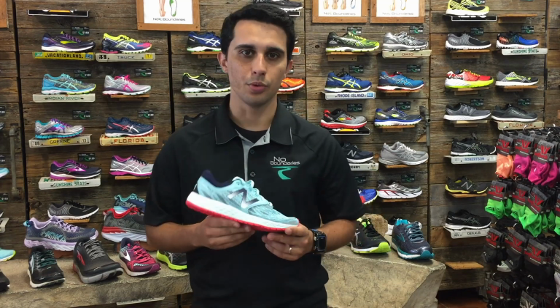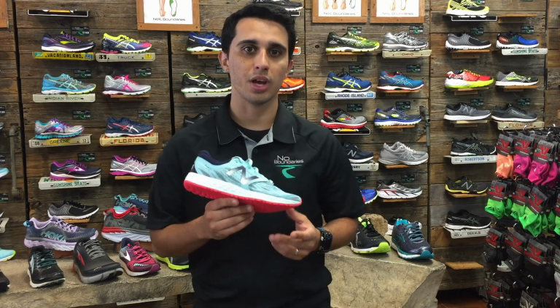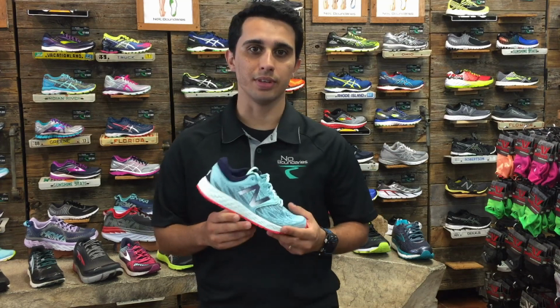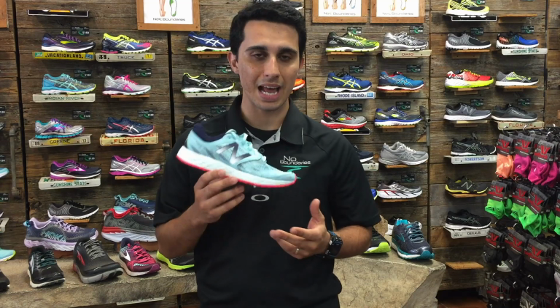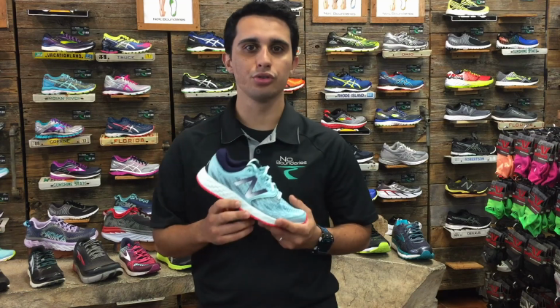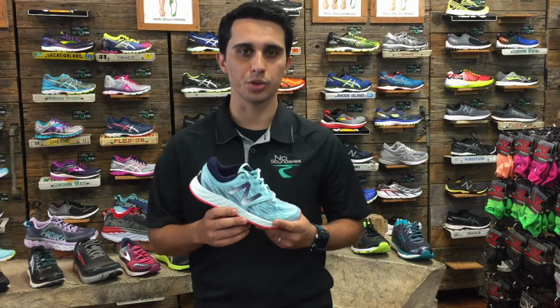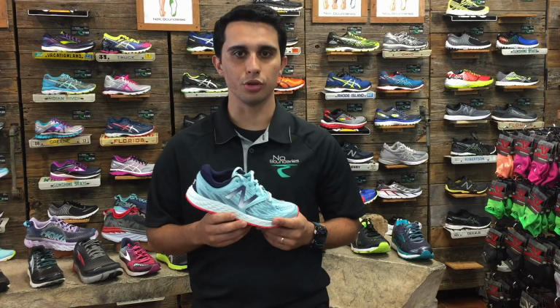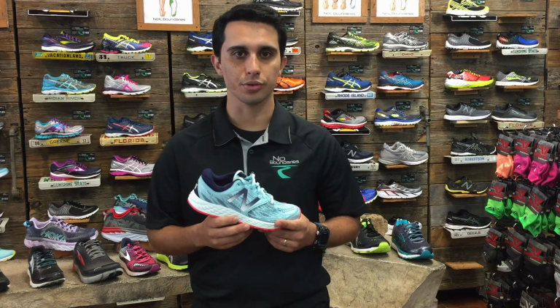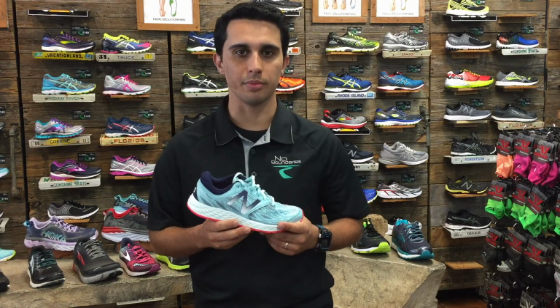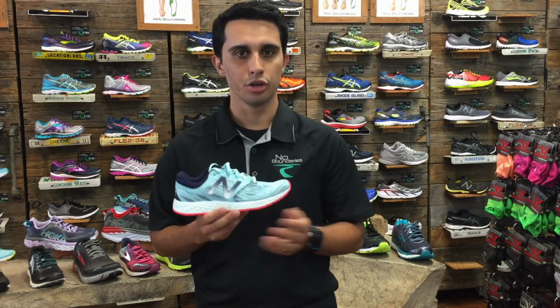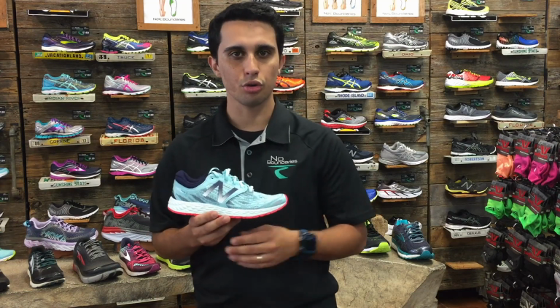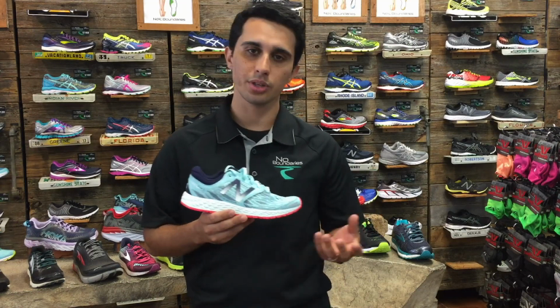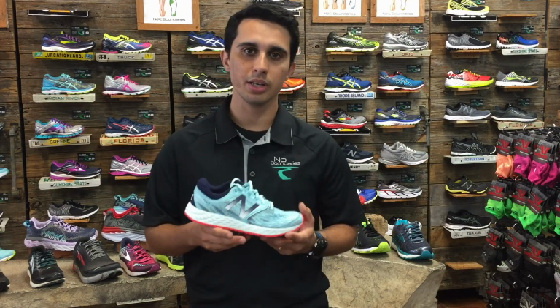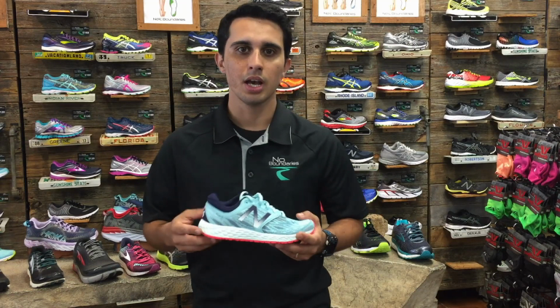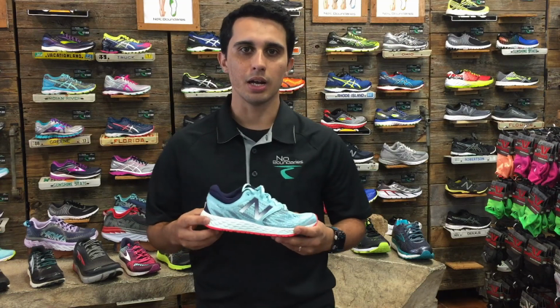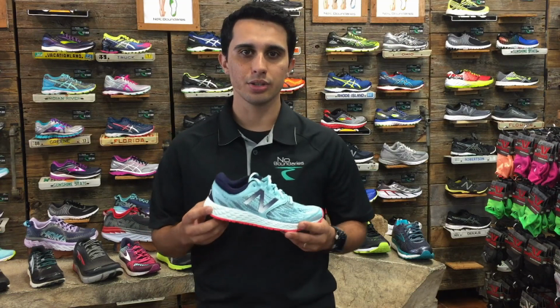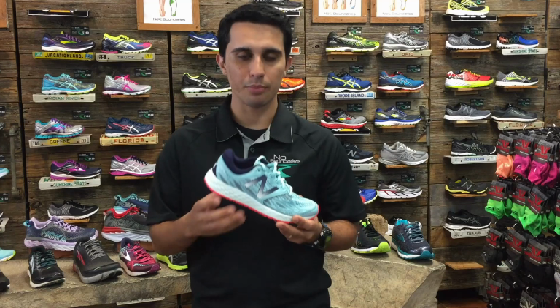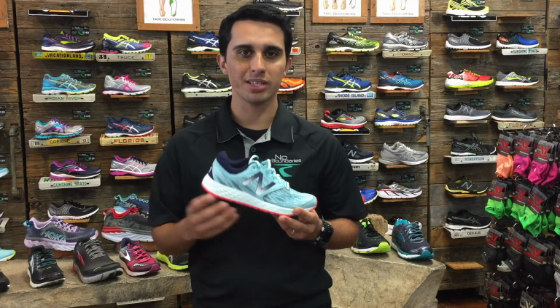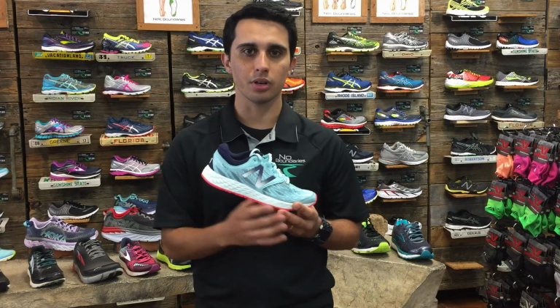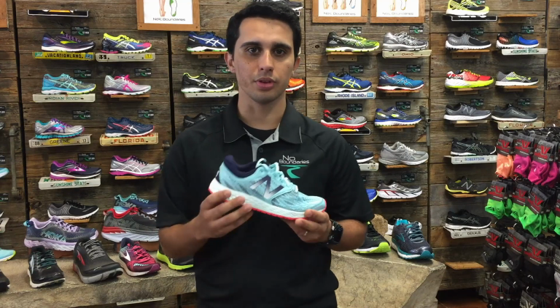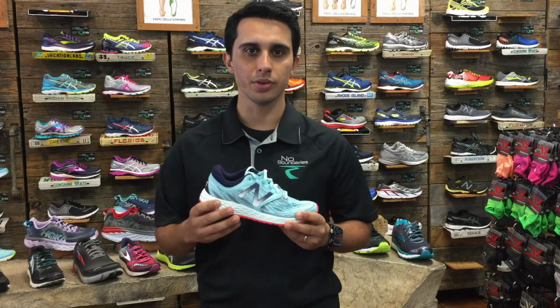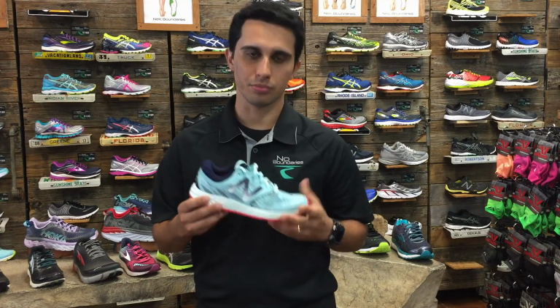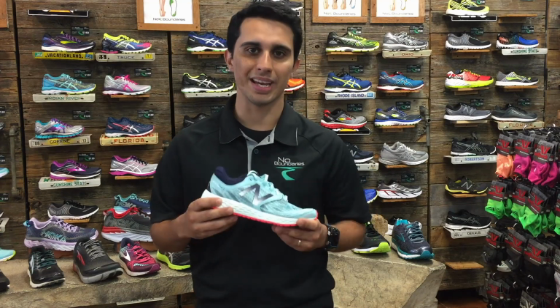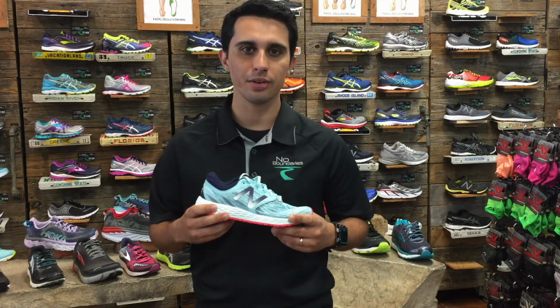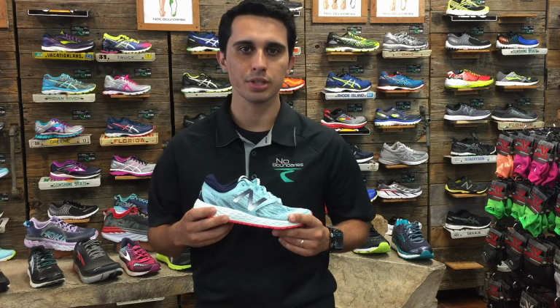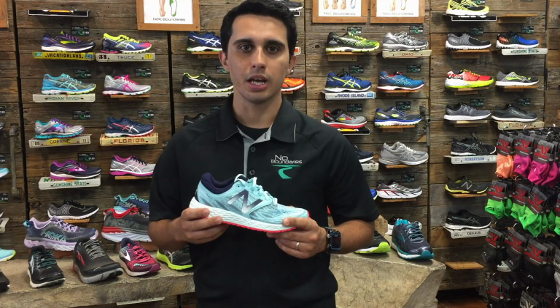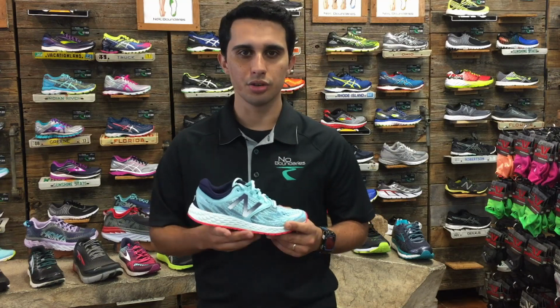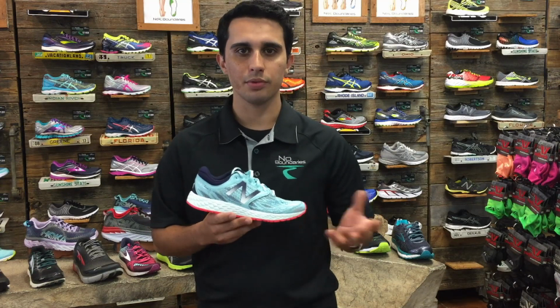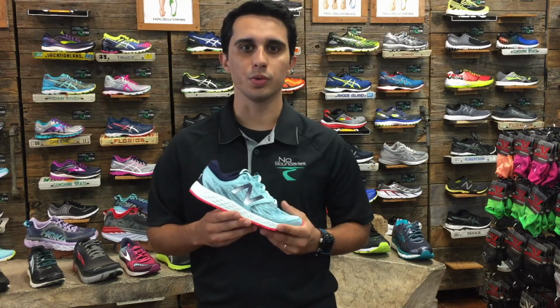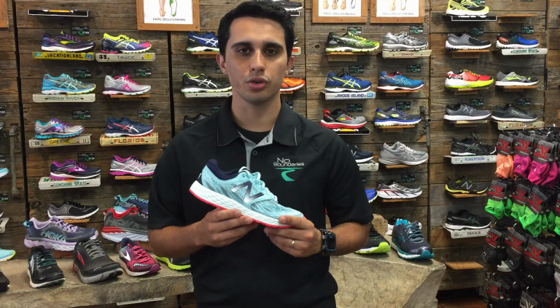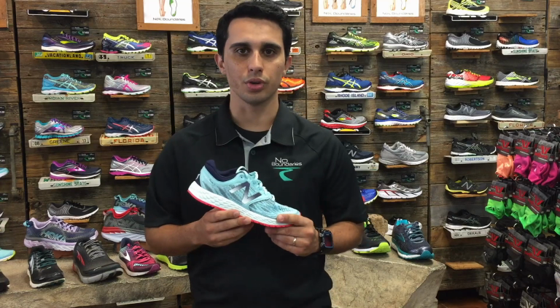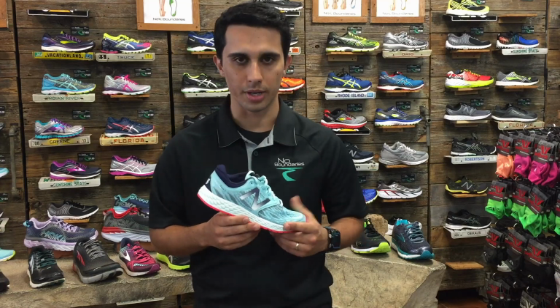We also have the lightweight shoes, which you could also find in neutral or stability. It does get a lot more basic when it comes to the materials to make it lighter, and you could average between 200 to 300 miles.